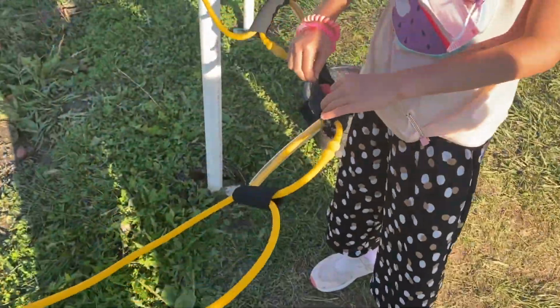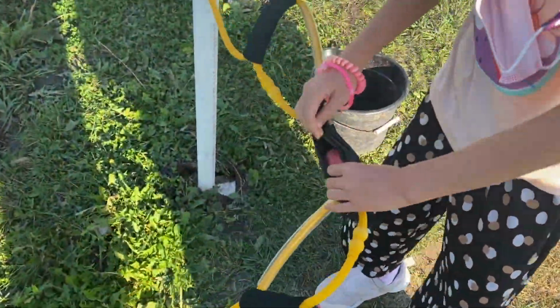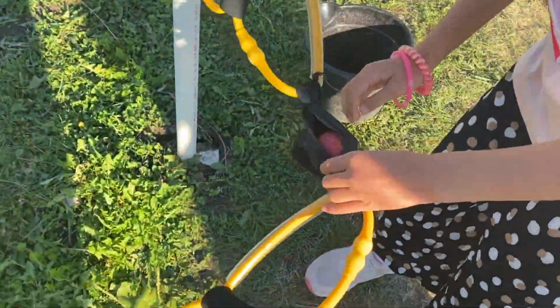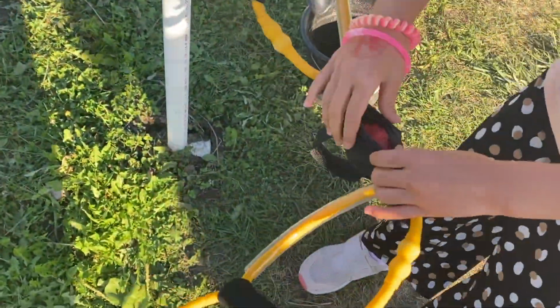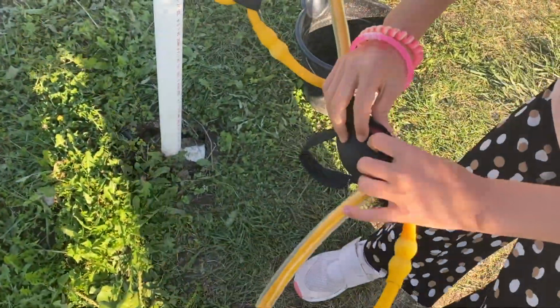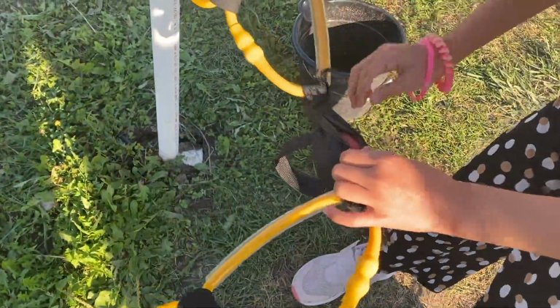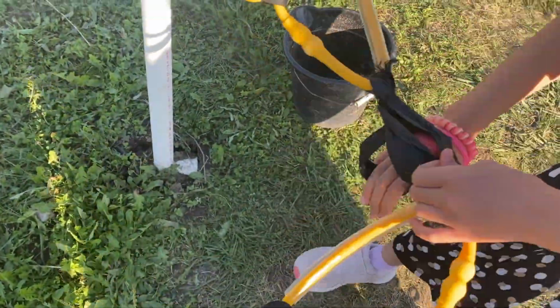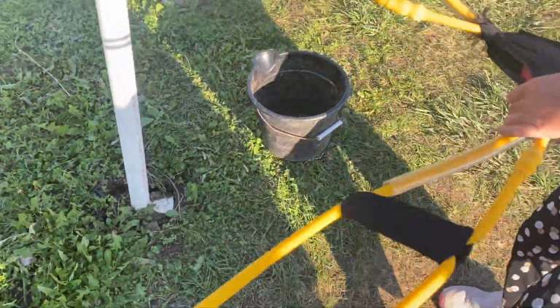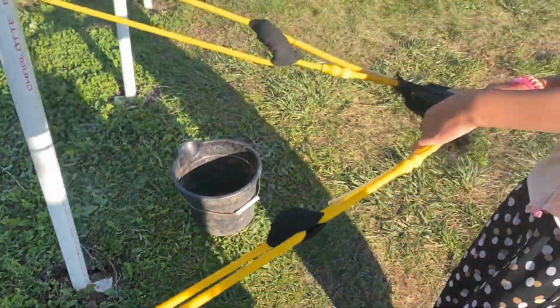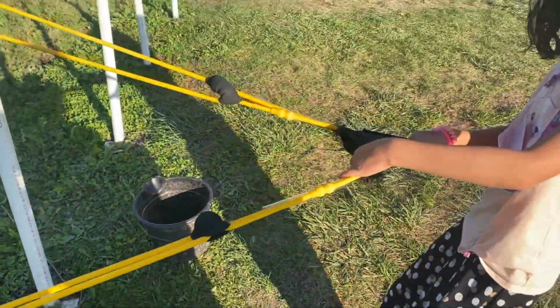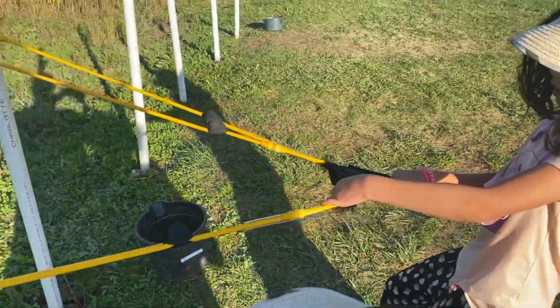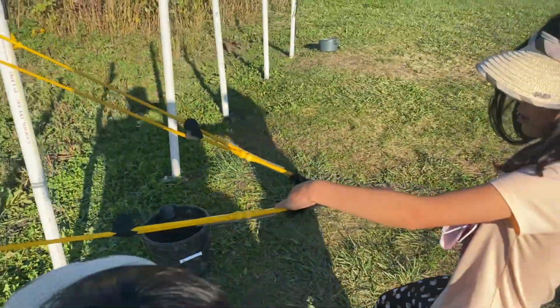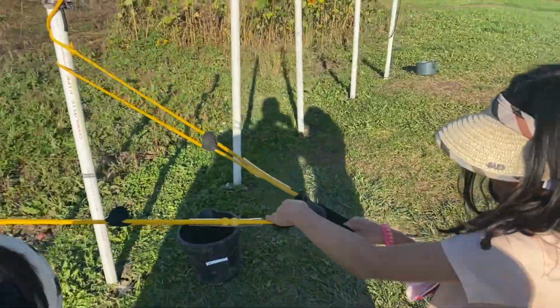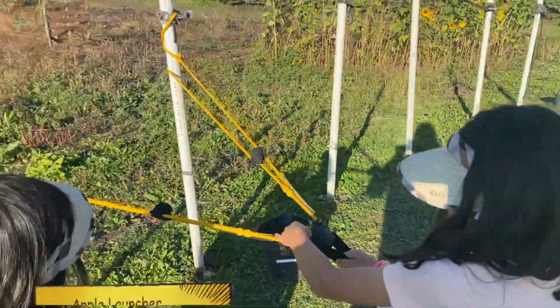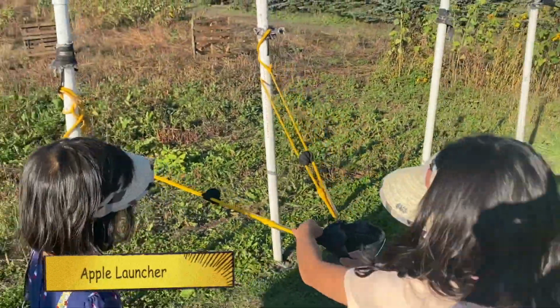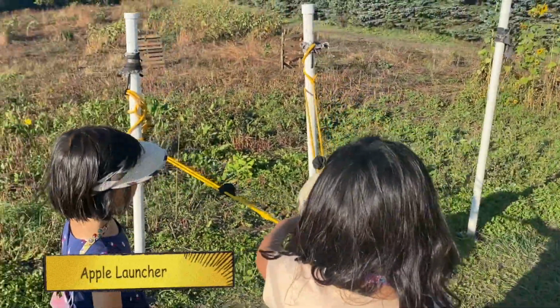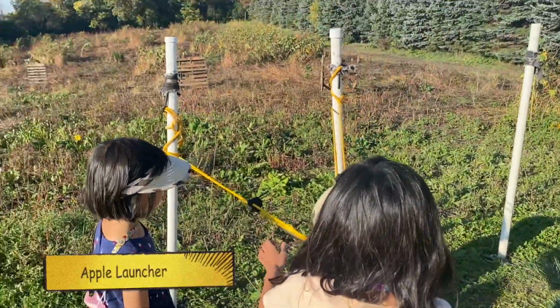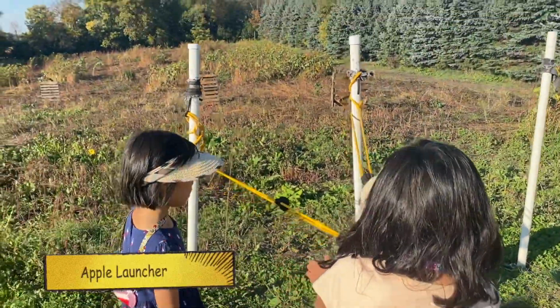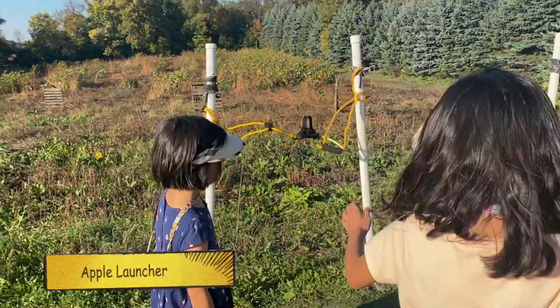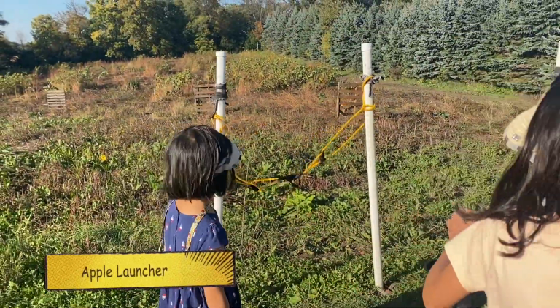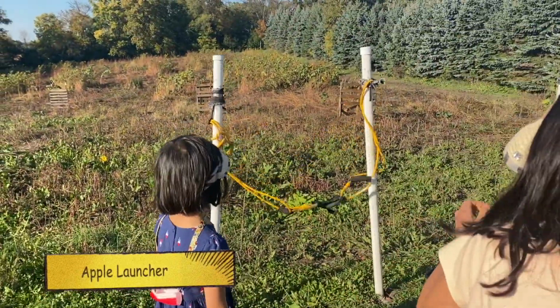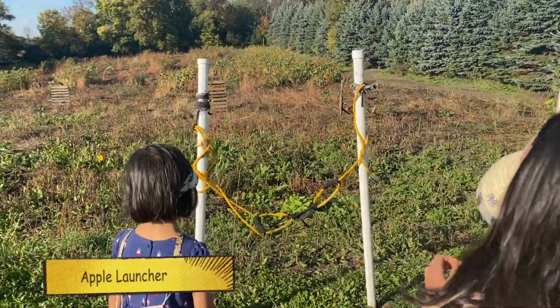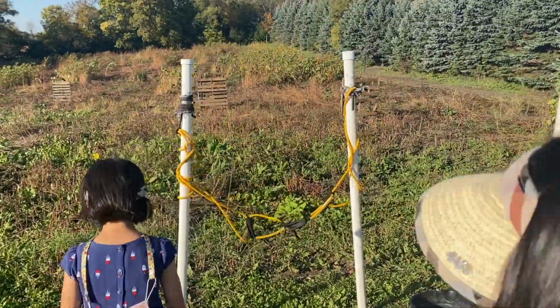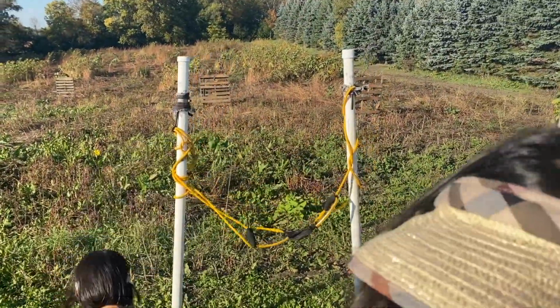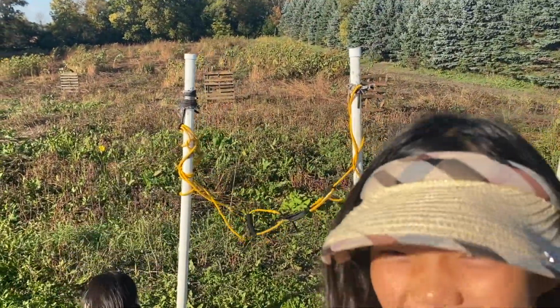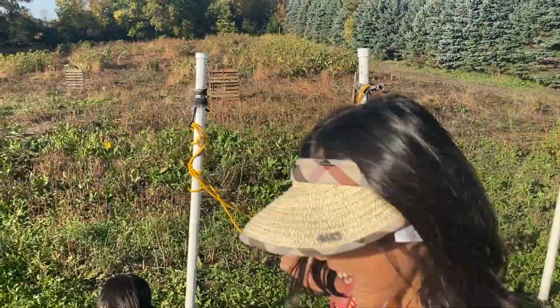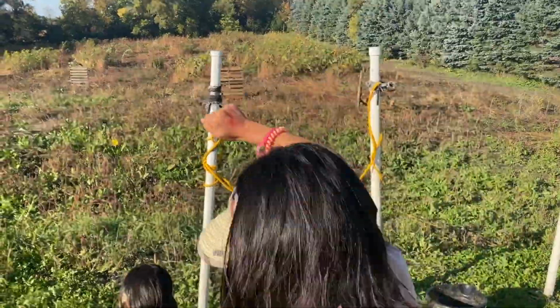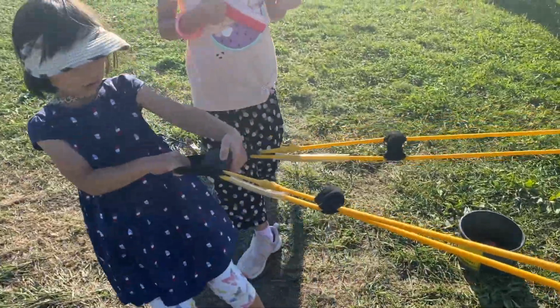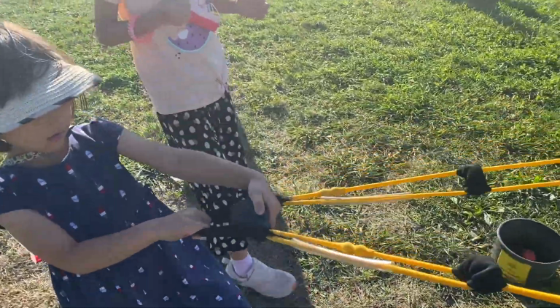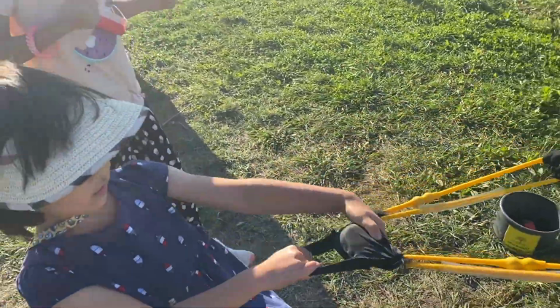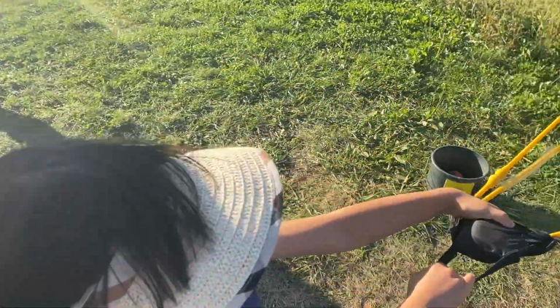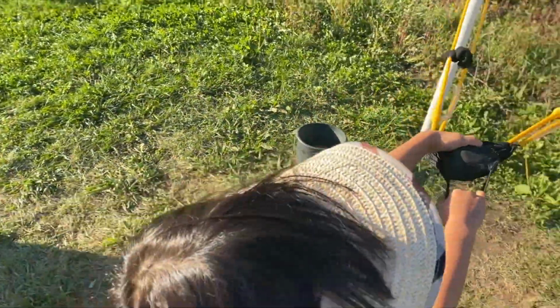Here's a very cool game I saw people playing but haven't tried before. It's a game where you collect rotten apples, put an apple inside a rubber band, pull it back, aim, and let it go to hit the target.